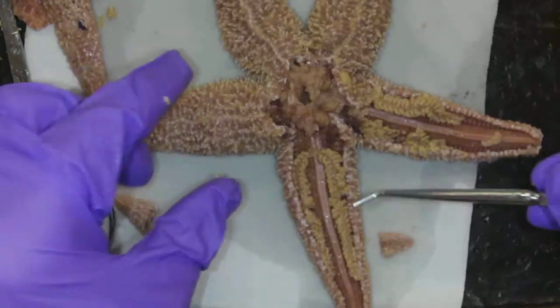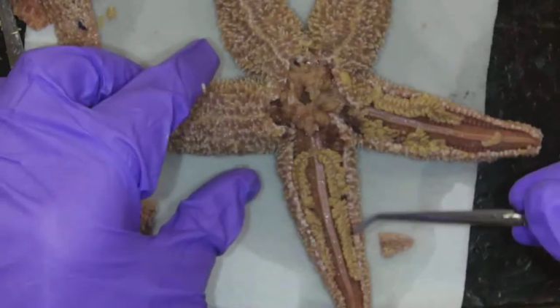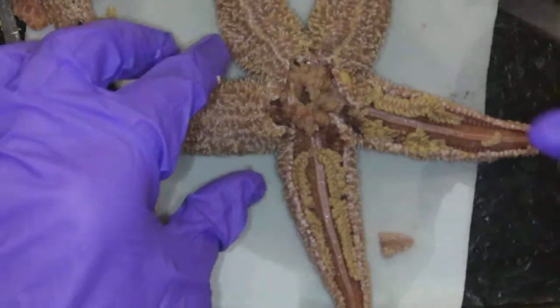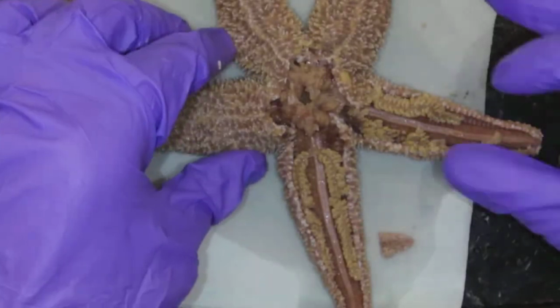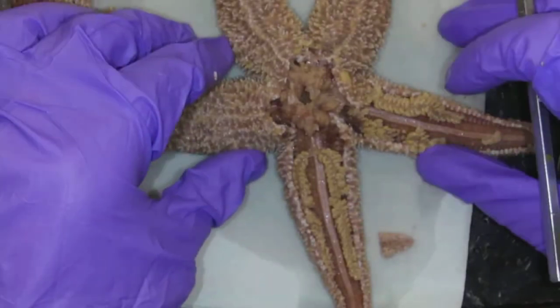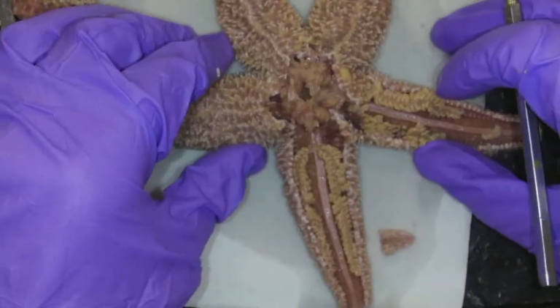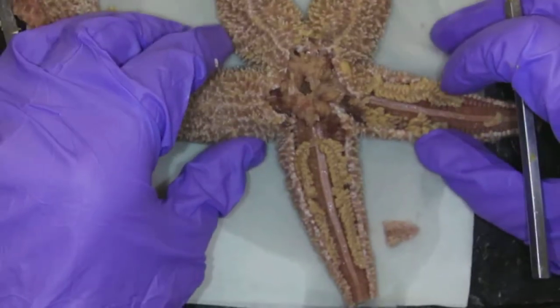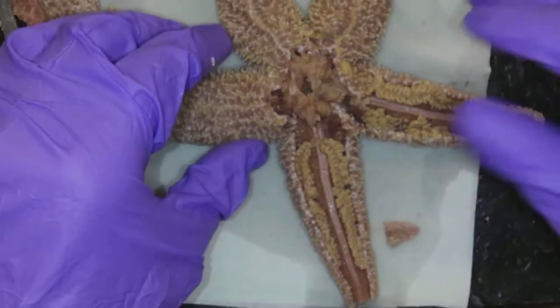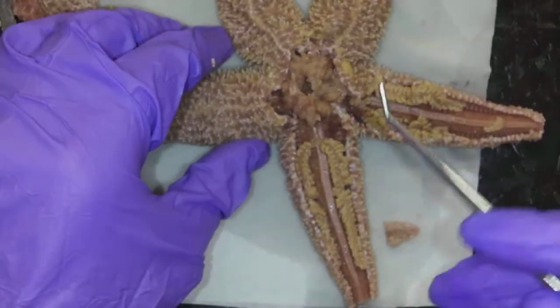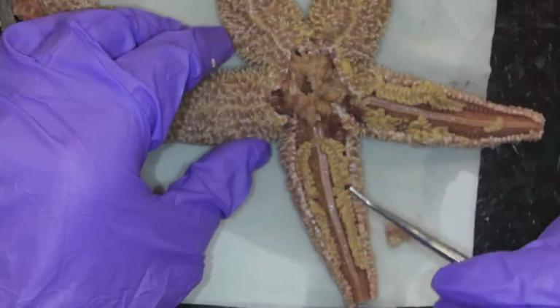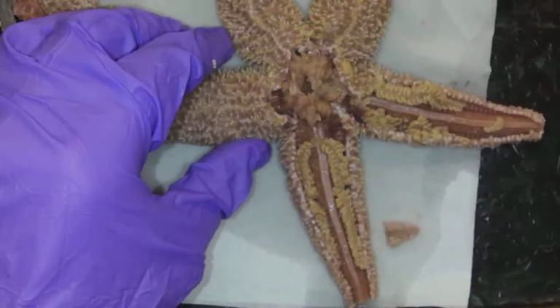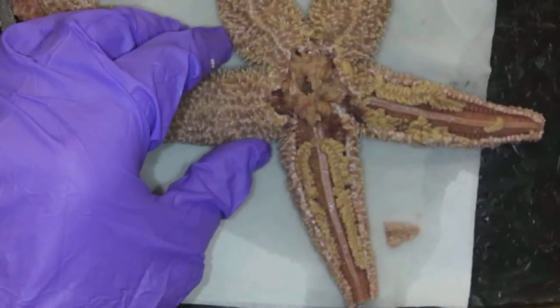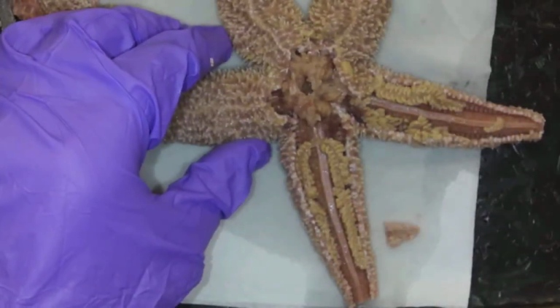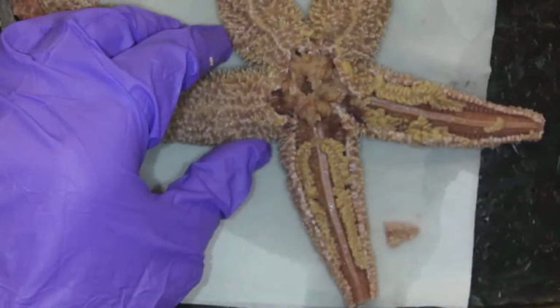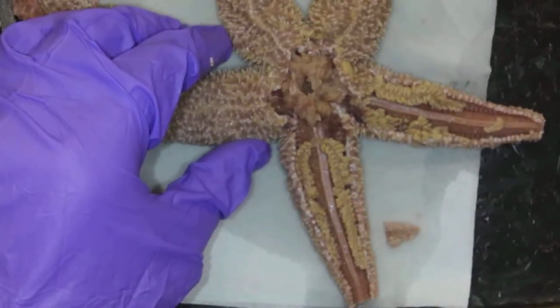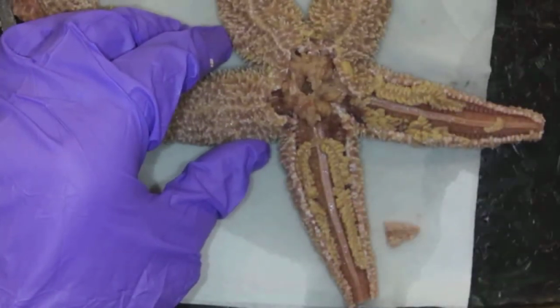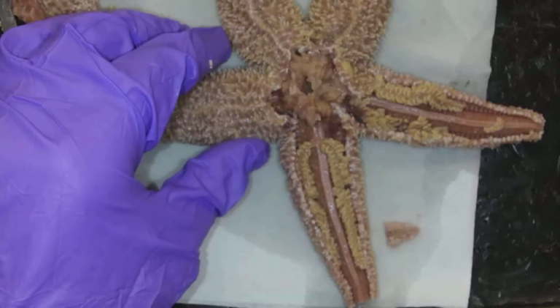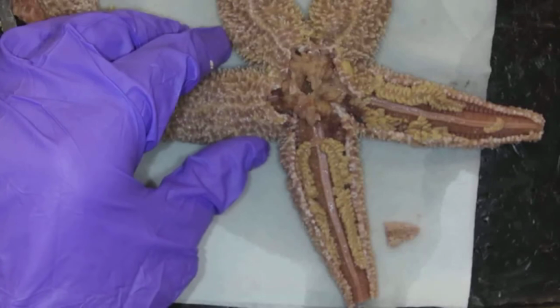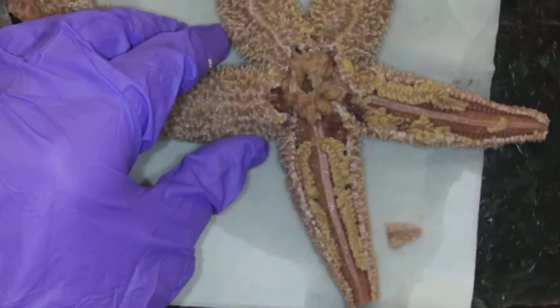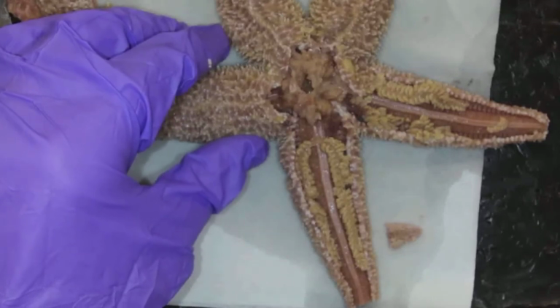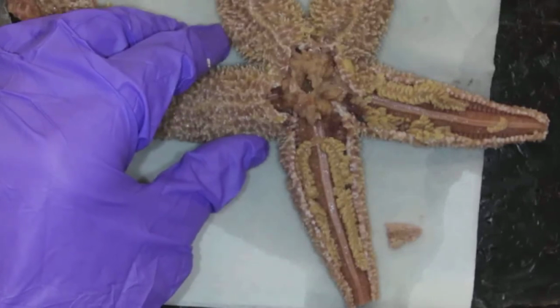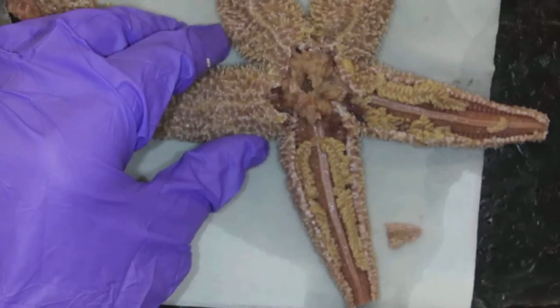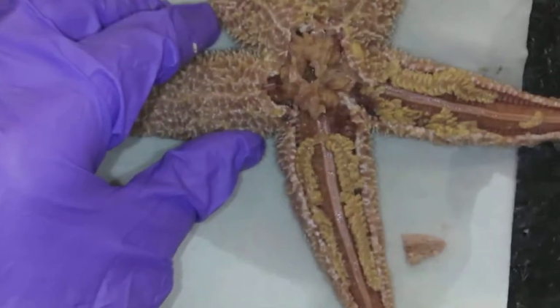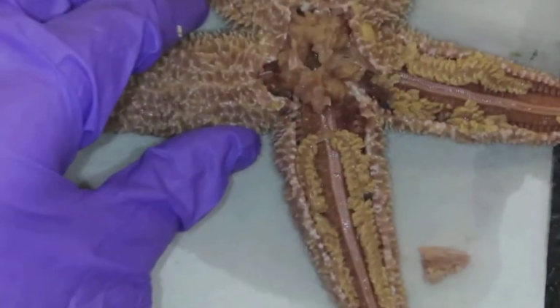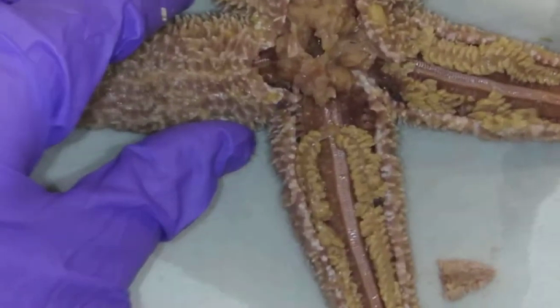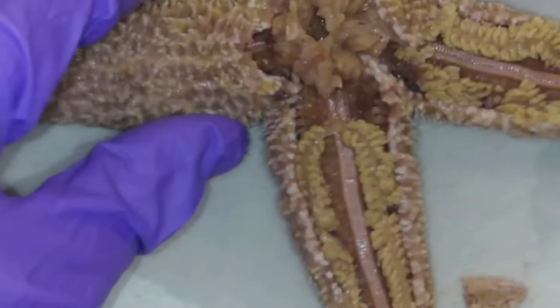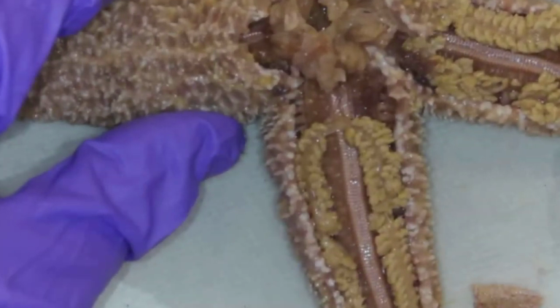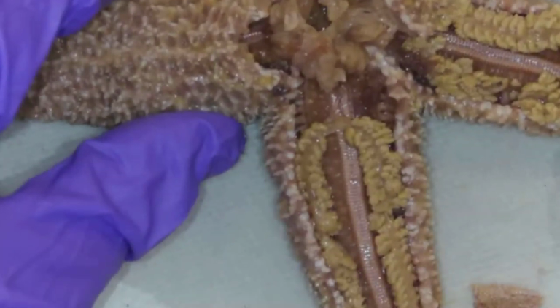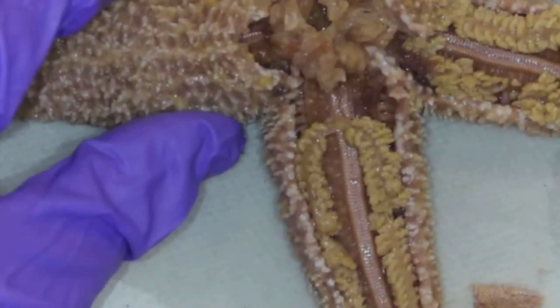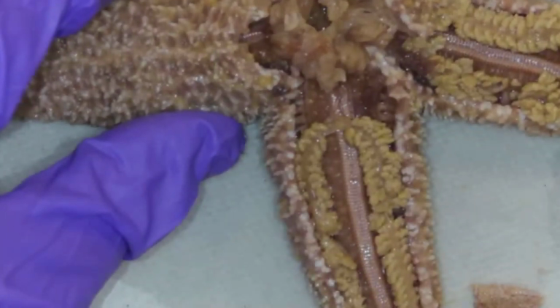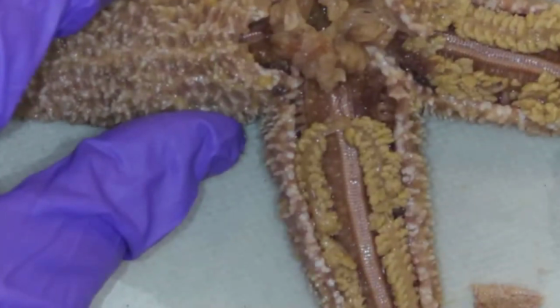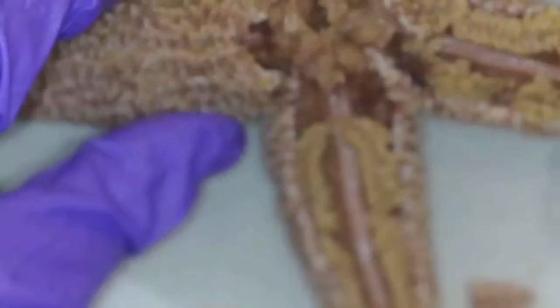Alright, so let's start with this arm here, and I'm going to zoom in just slightly.